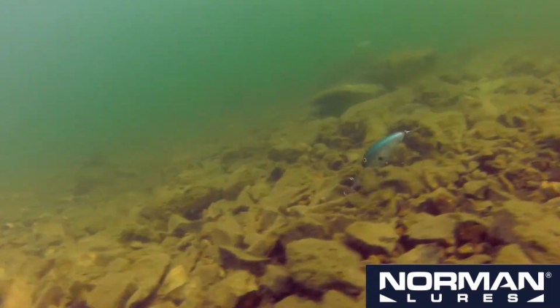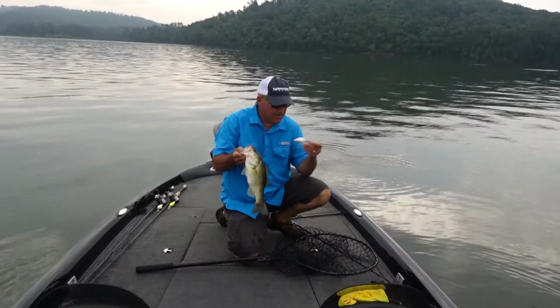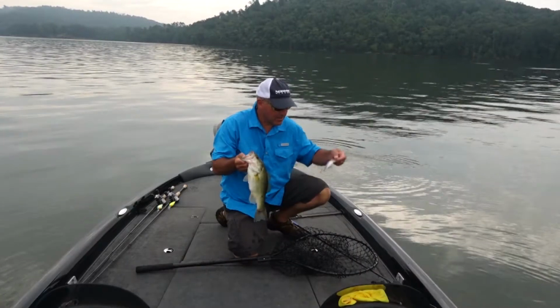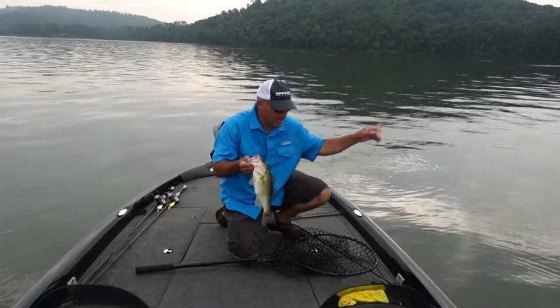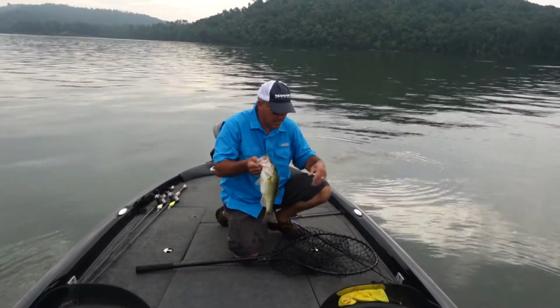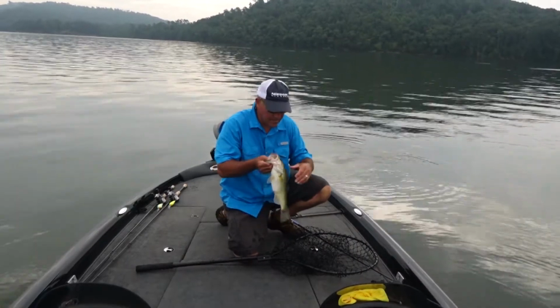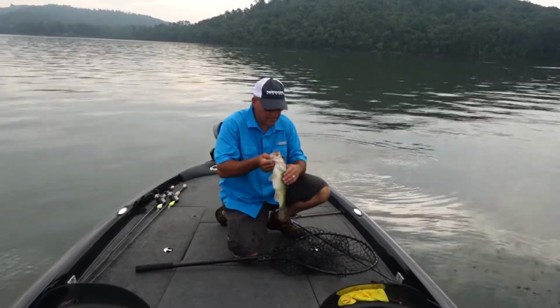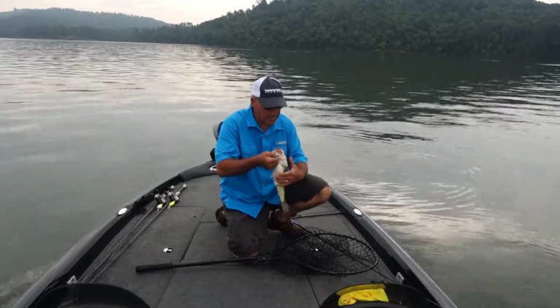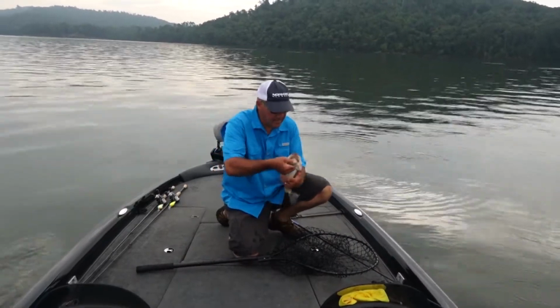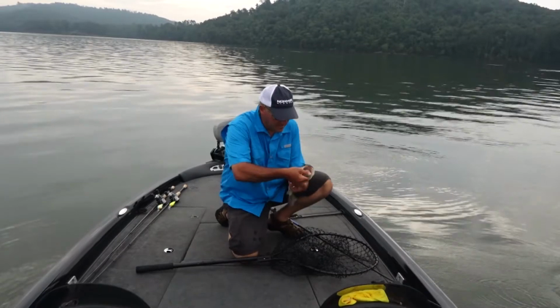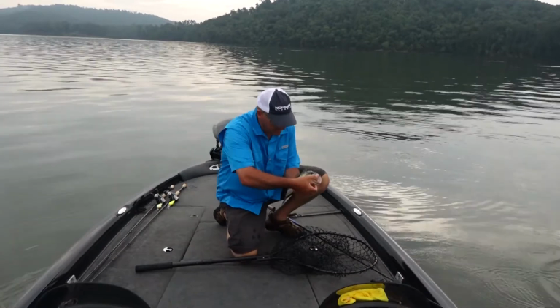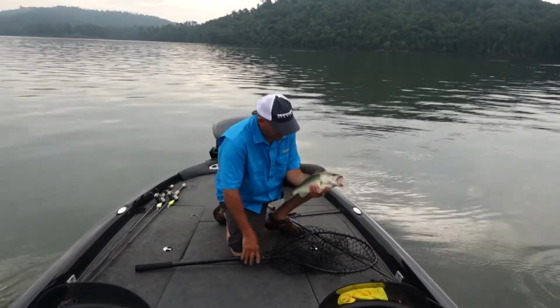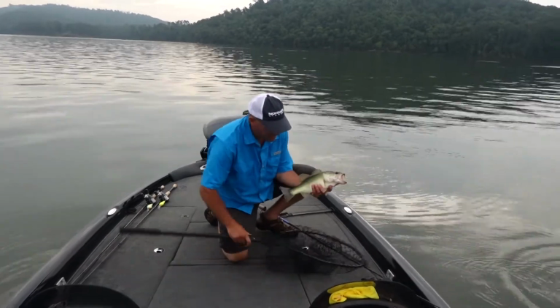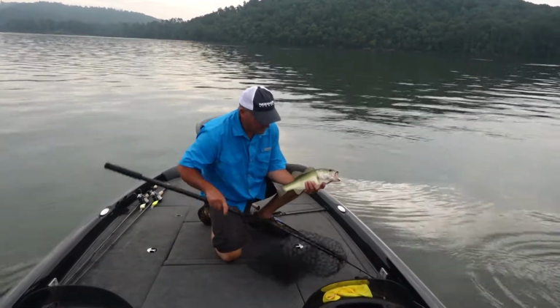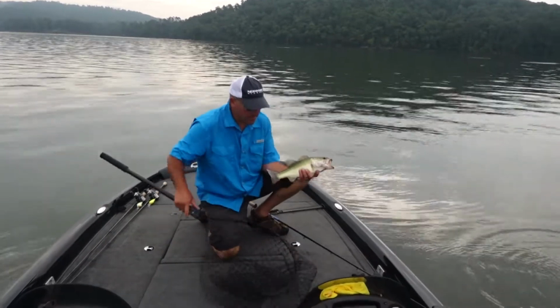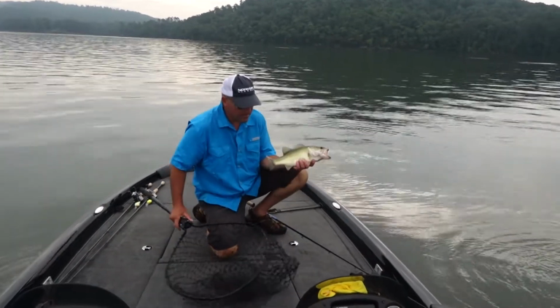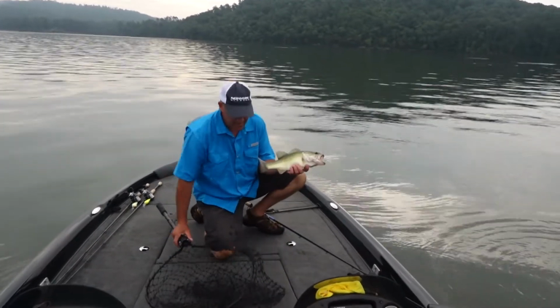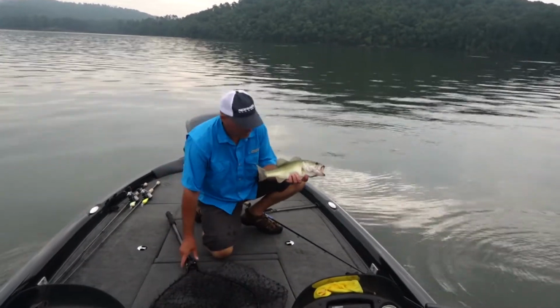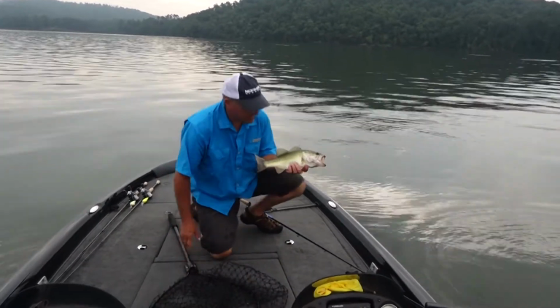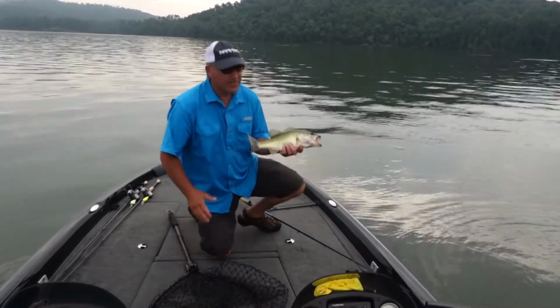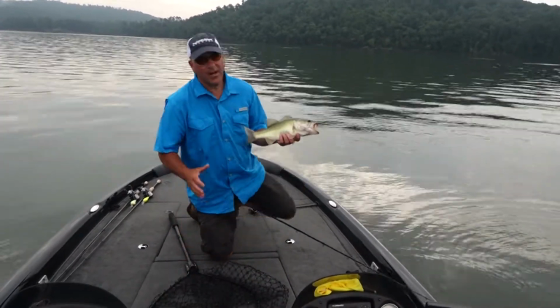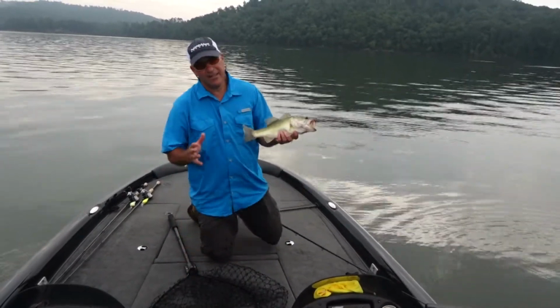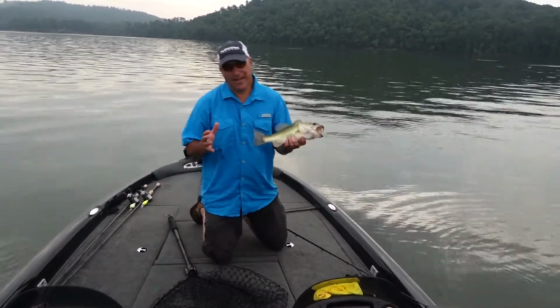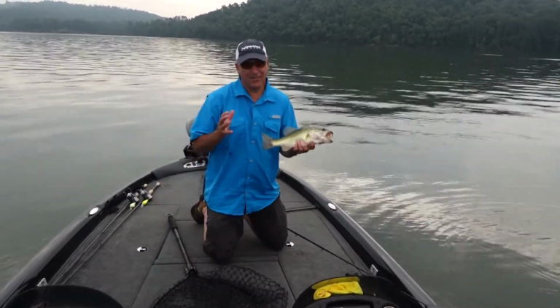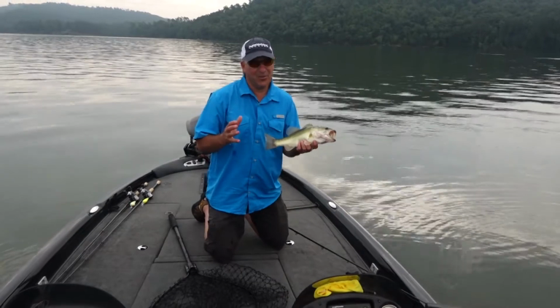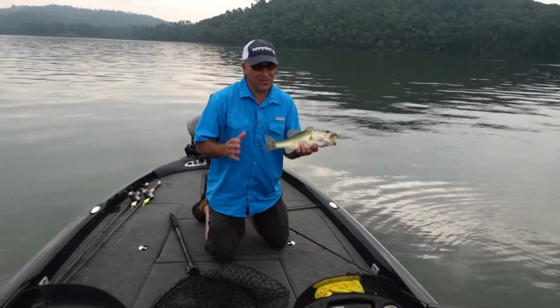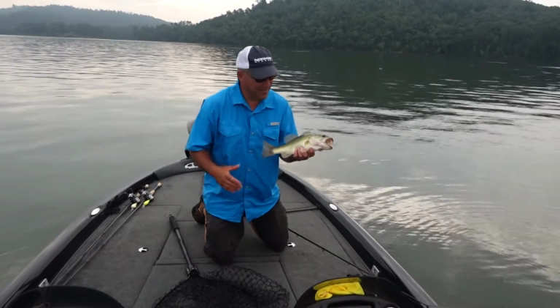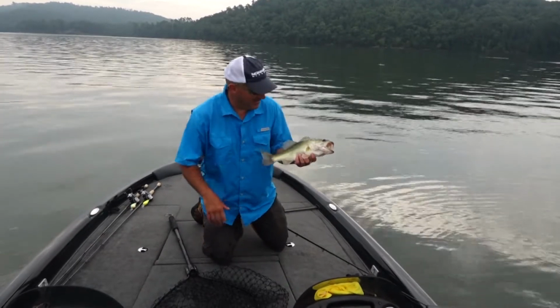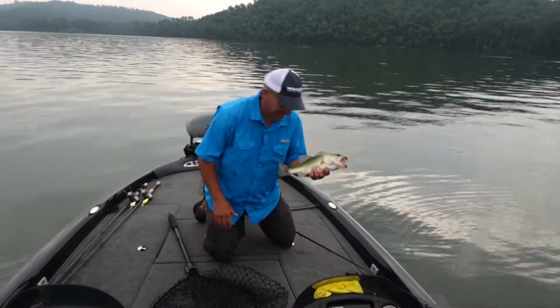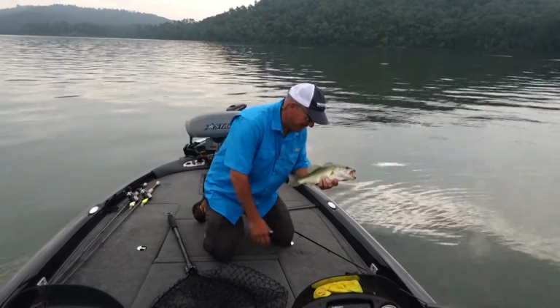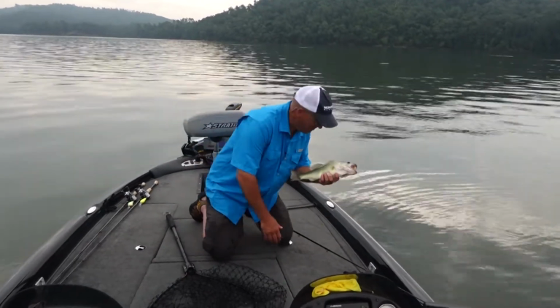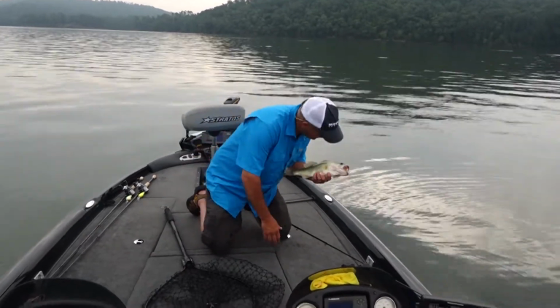I'm going to chuck this bass back and see if we can't catch another one. This is where I live — I love offshore fishing. Oh my gosh, this is so good.